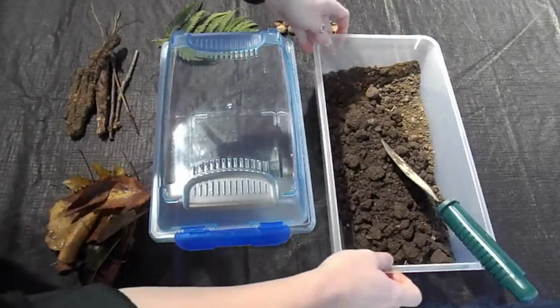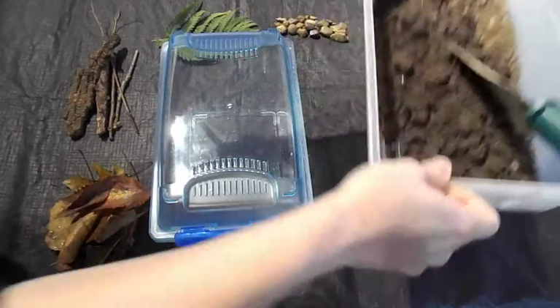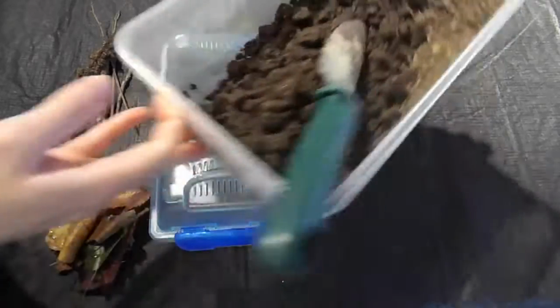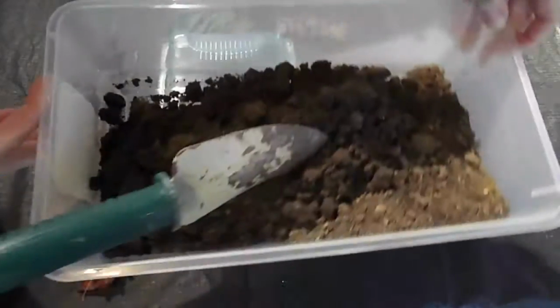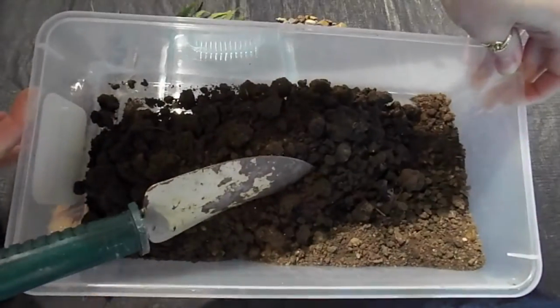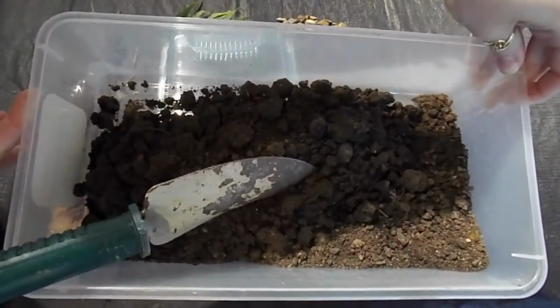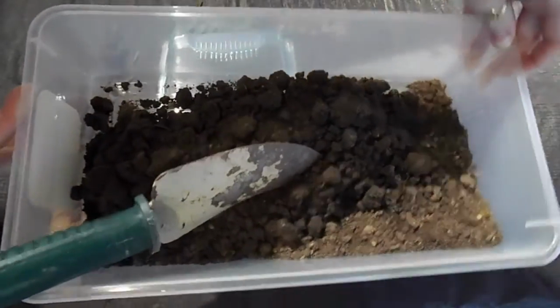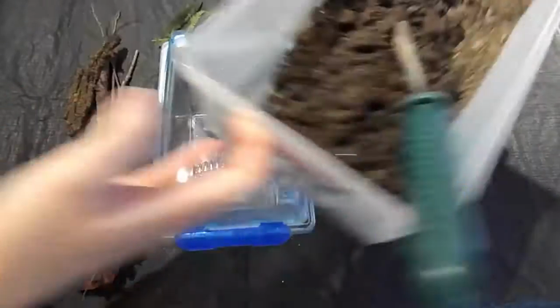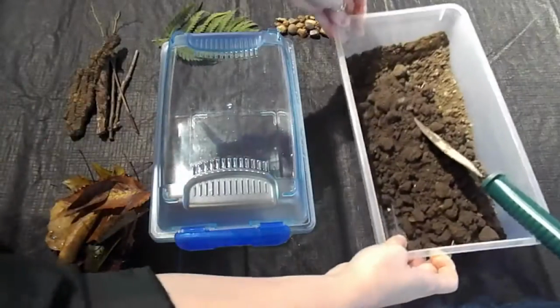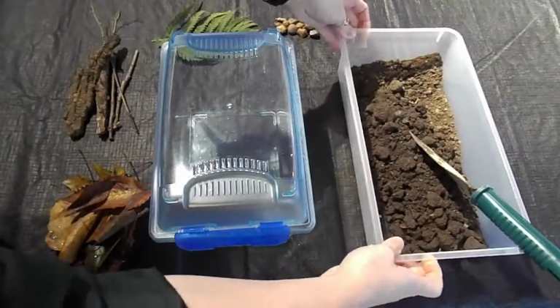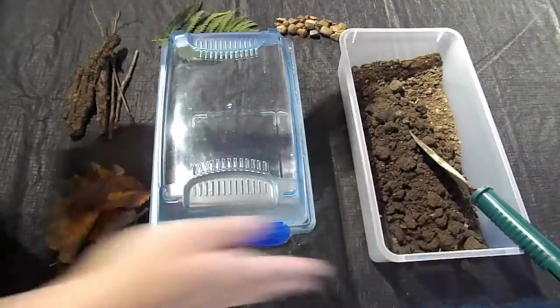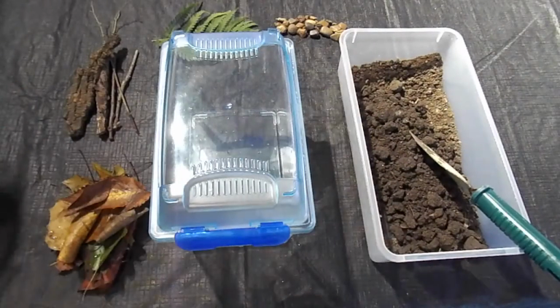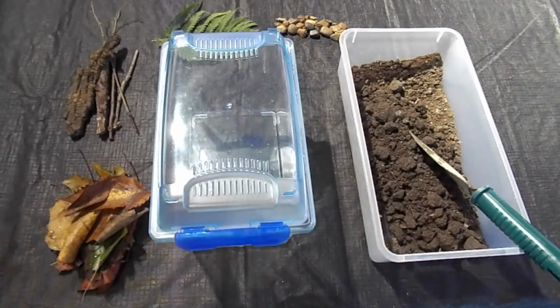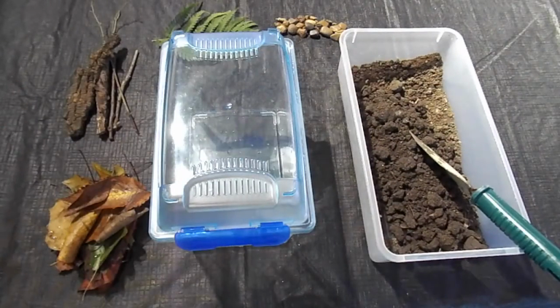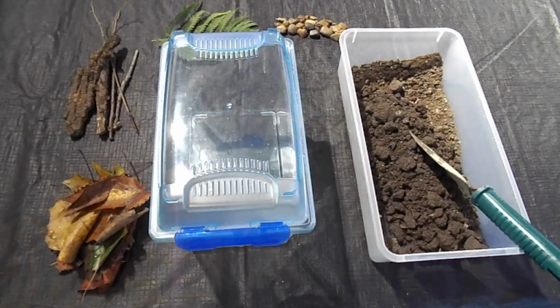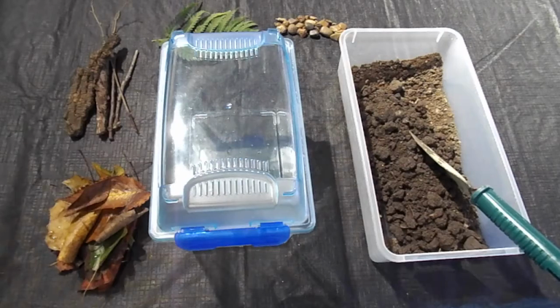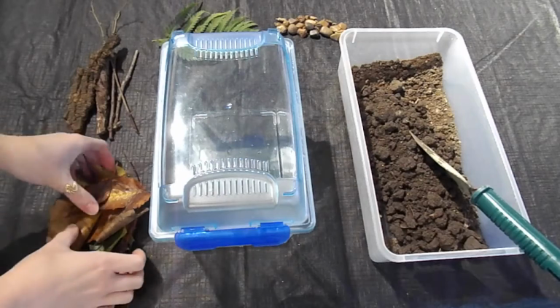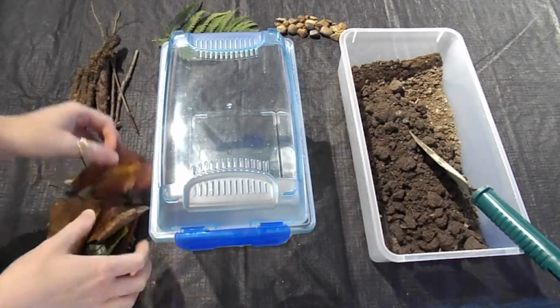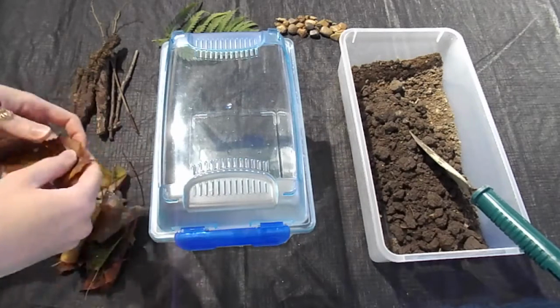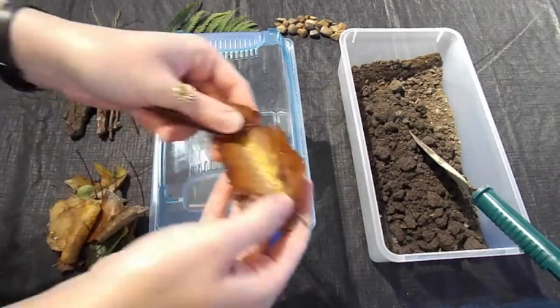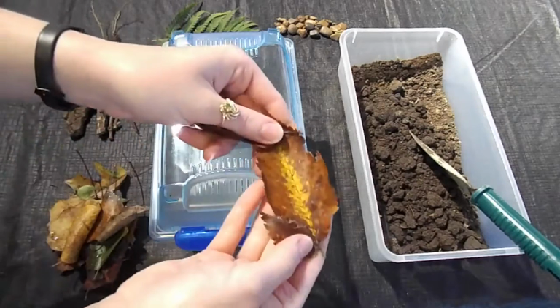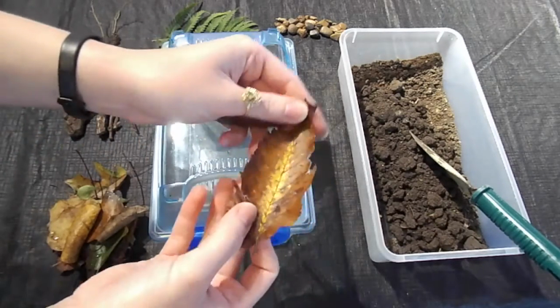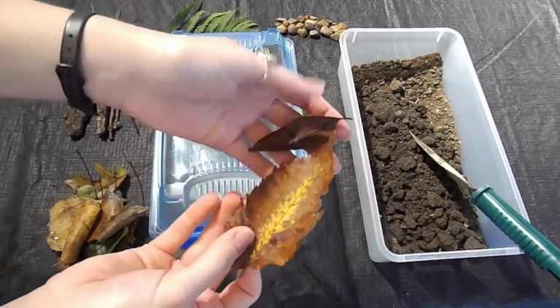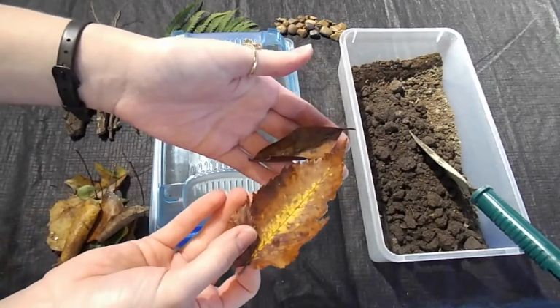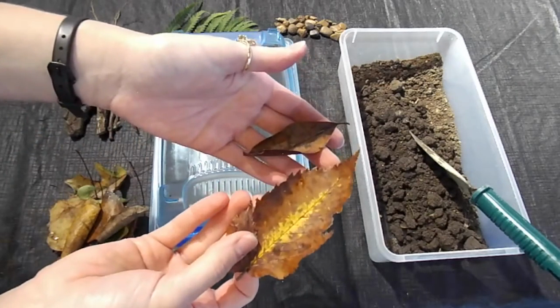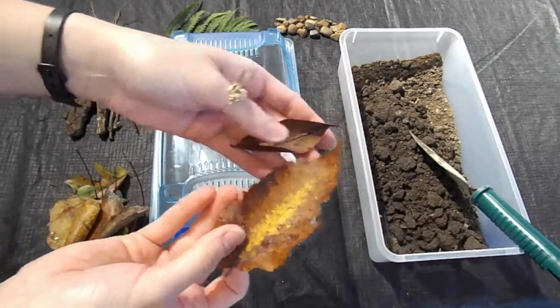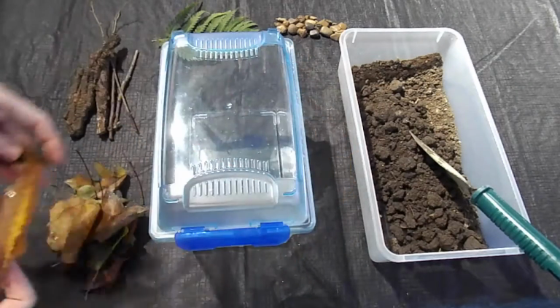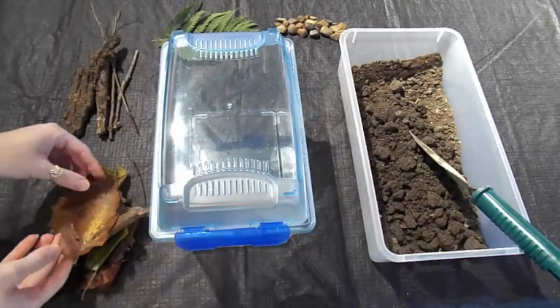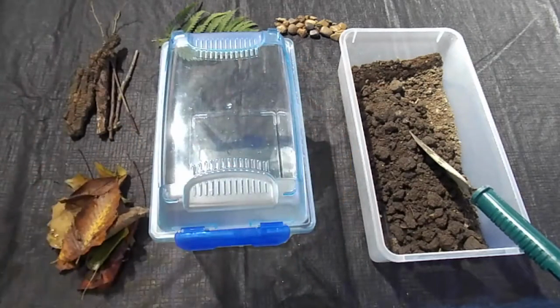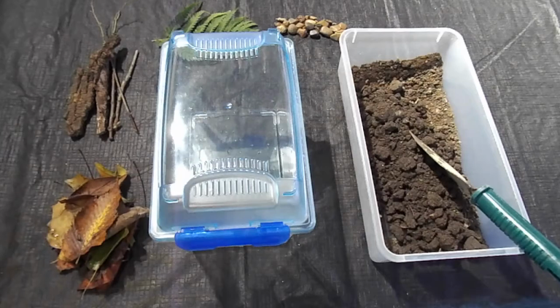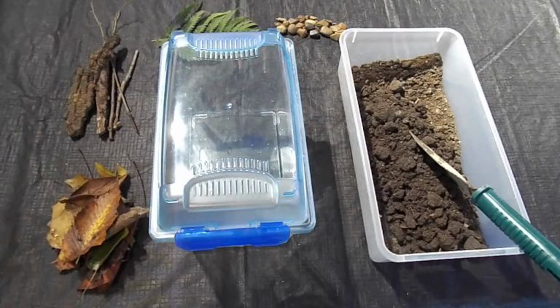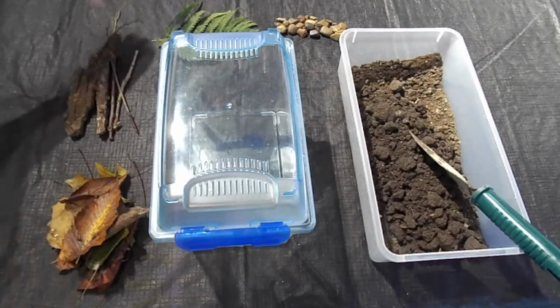The first thing I collected outside was soil. This will be the terra in our terrarium. Then I found these beautiful leaves. Even more leaves will be falling soon, so this is the perfect time to go out and collect them.